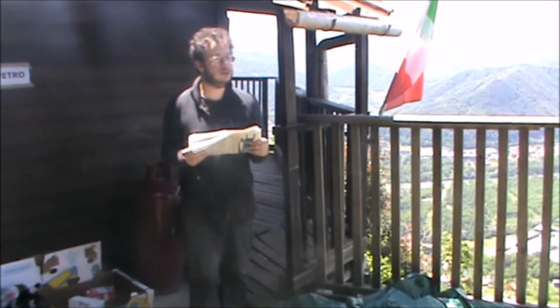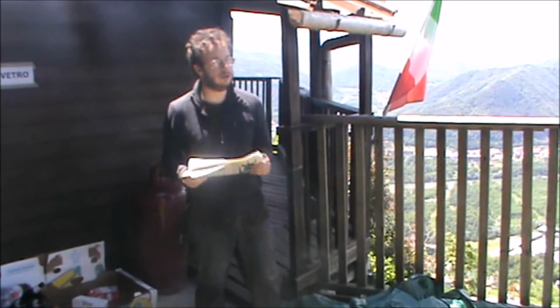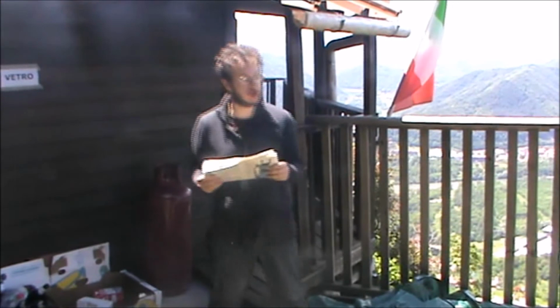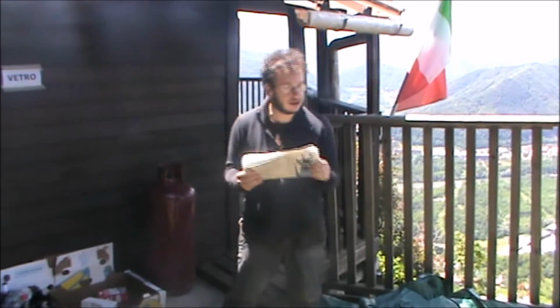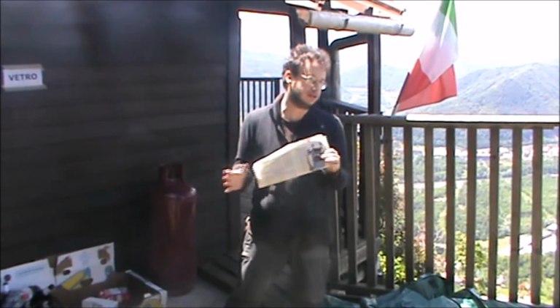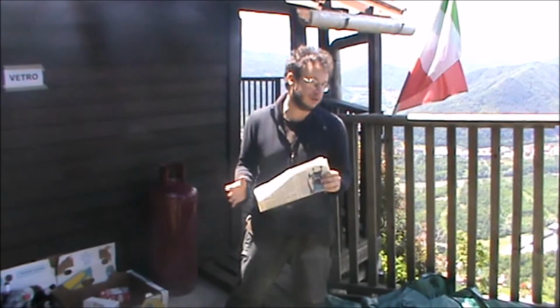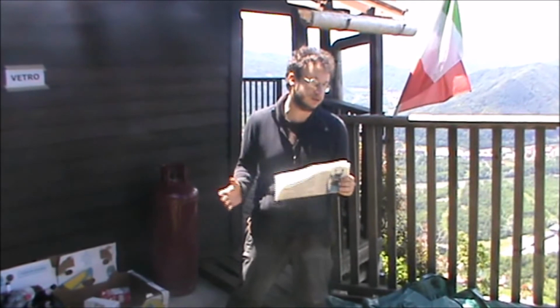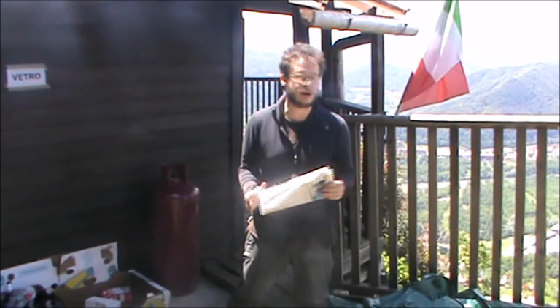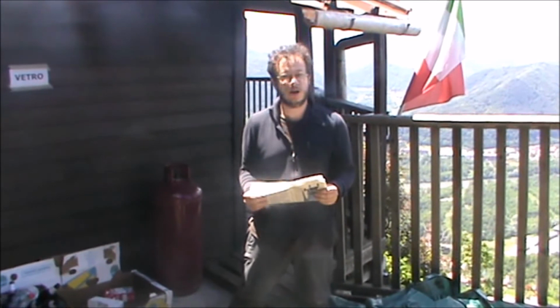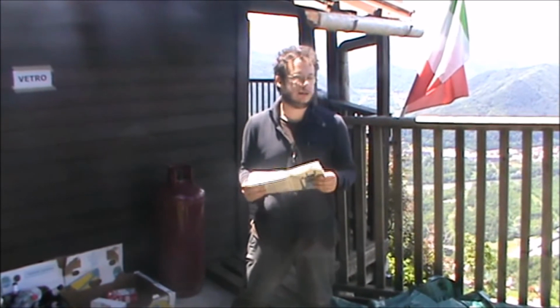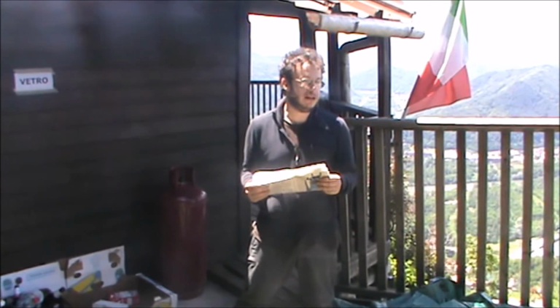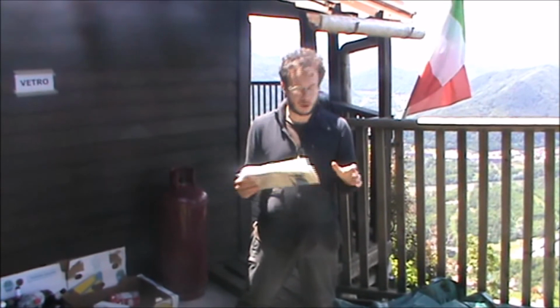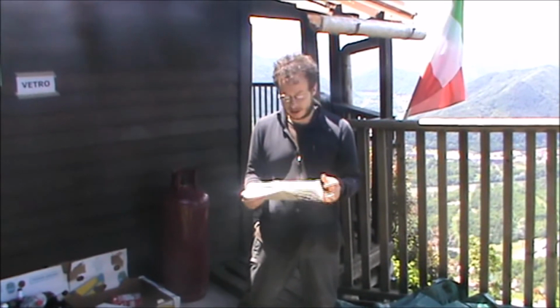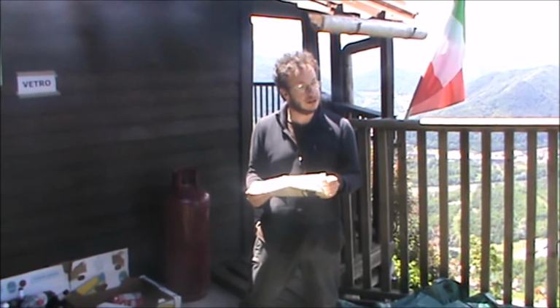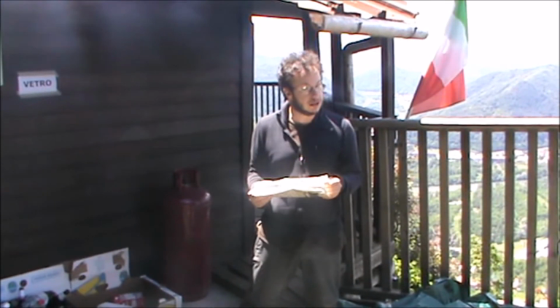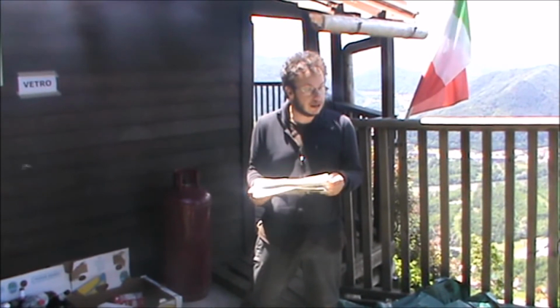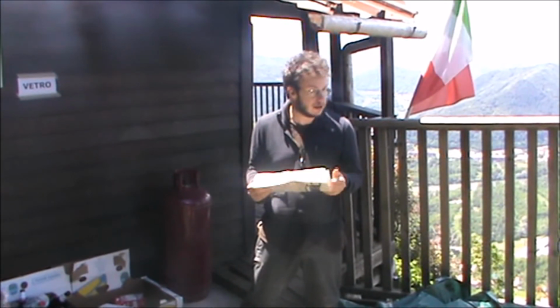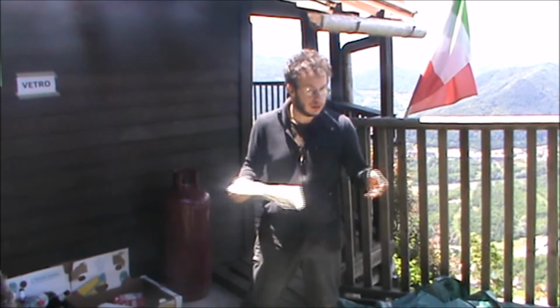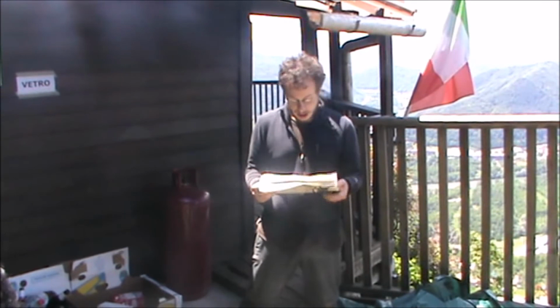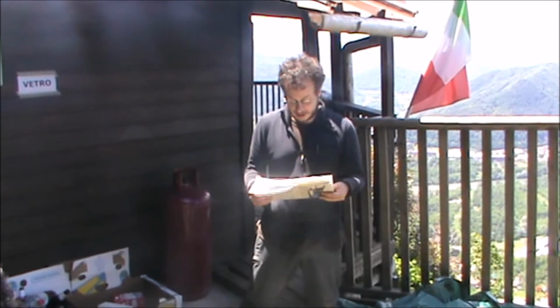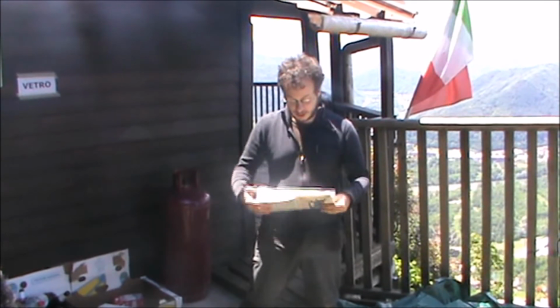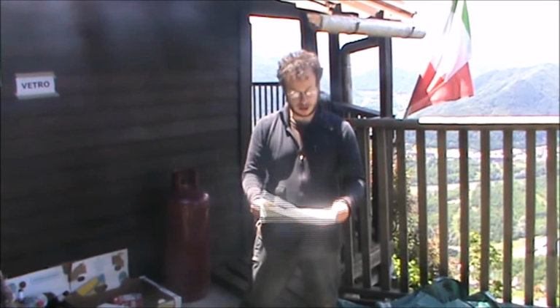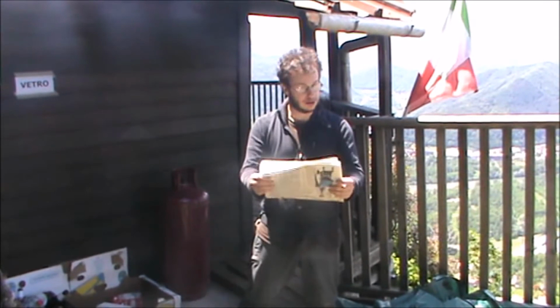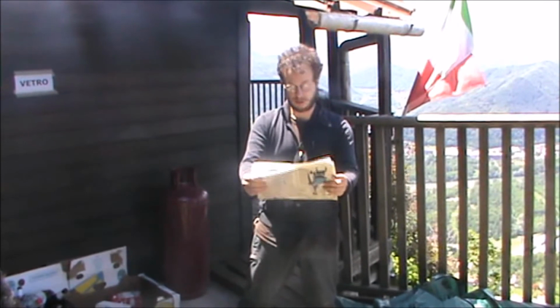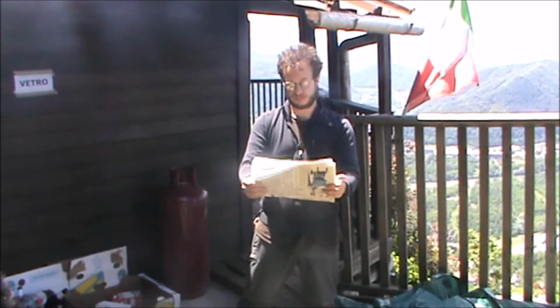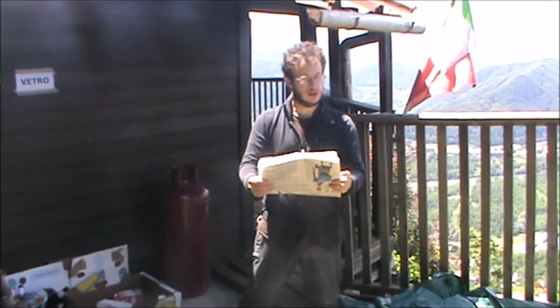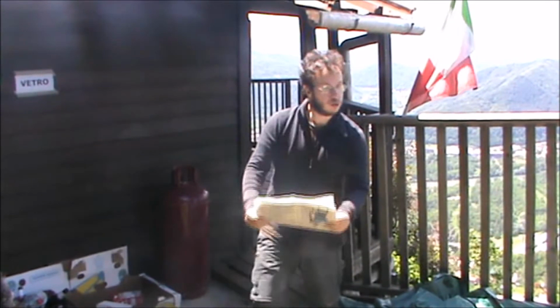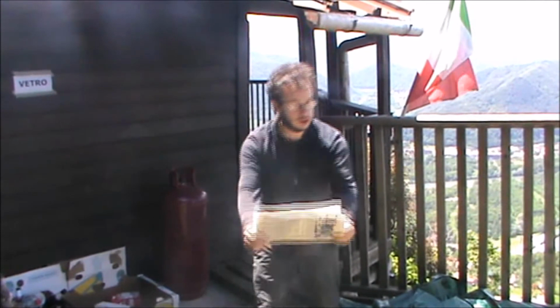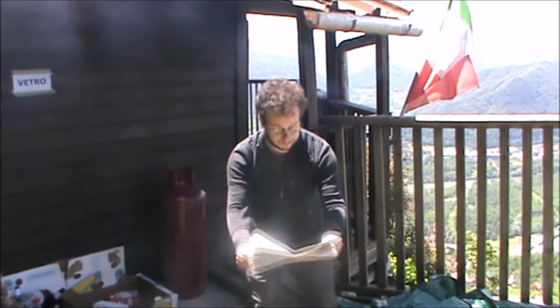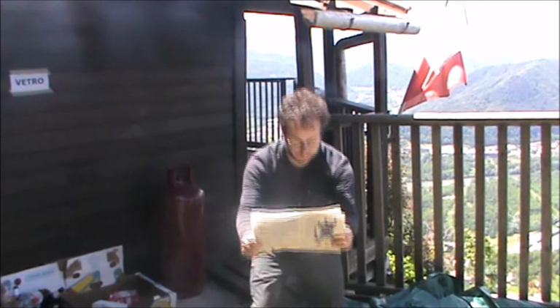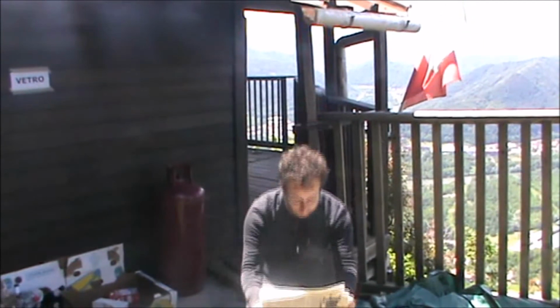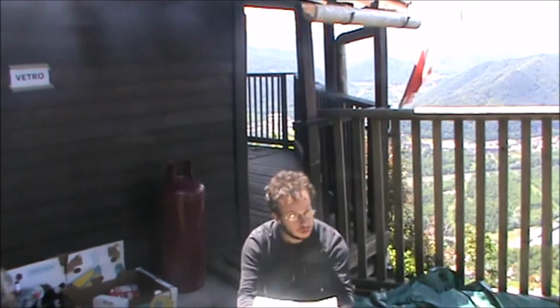Prima di tutto devi scegliere l'articolo dal giornale, altrimenti poi rischi di cadere. E quindi scegli l'articolo, ti accucci, così.